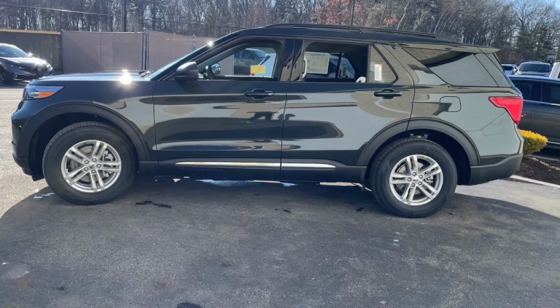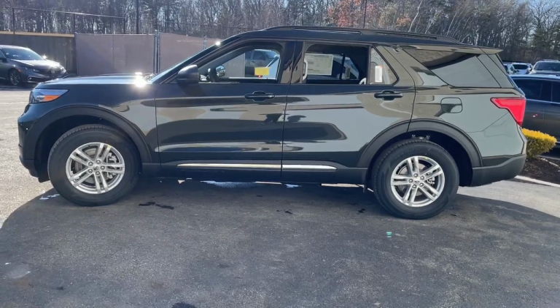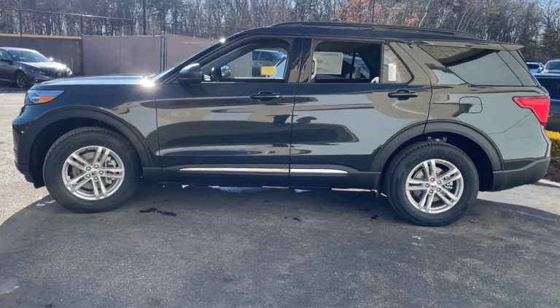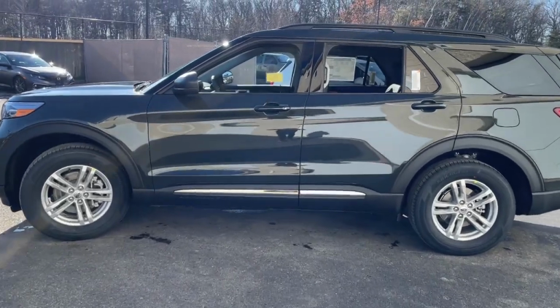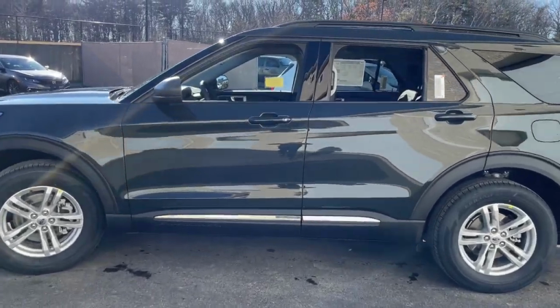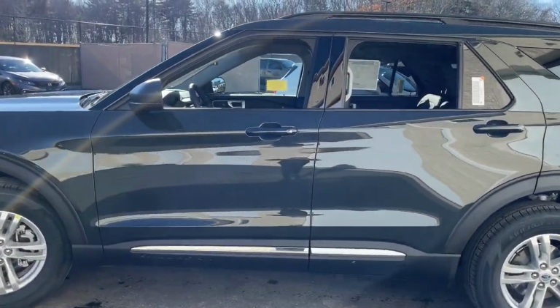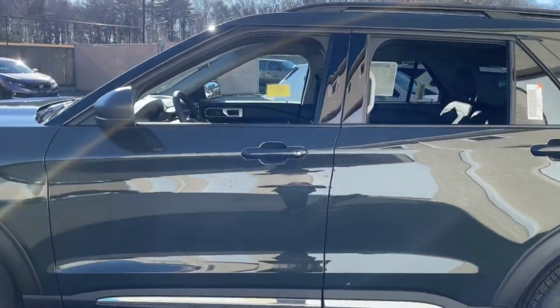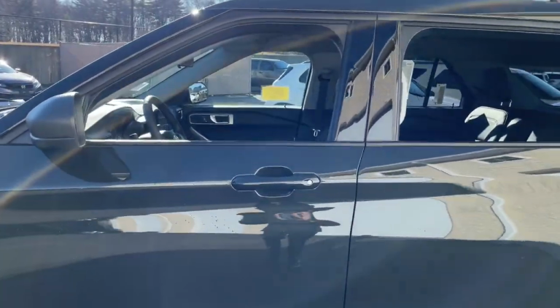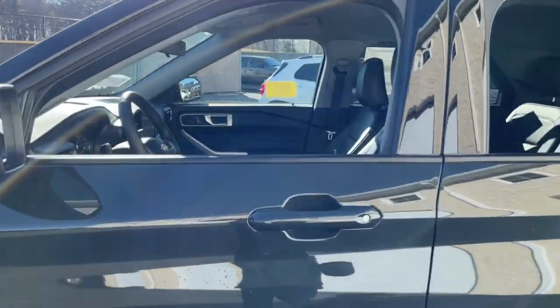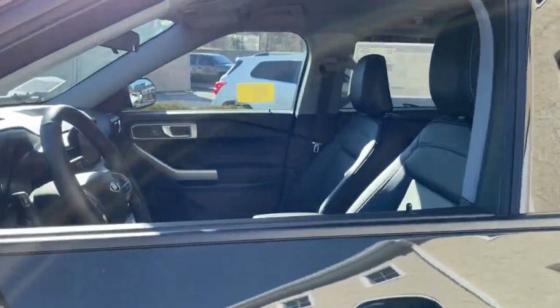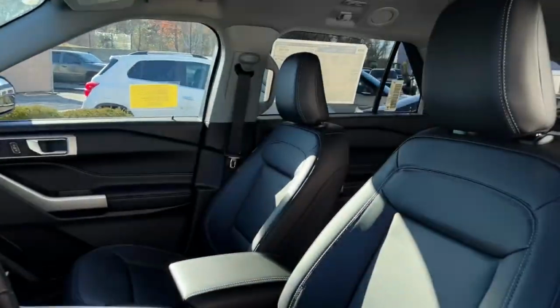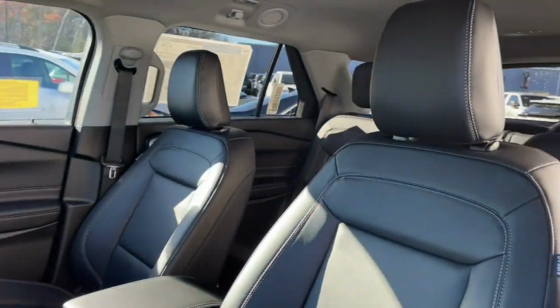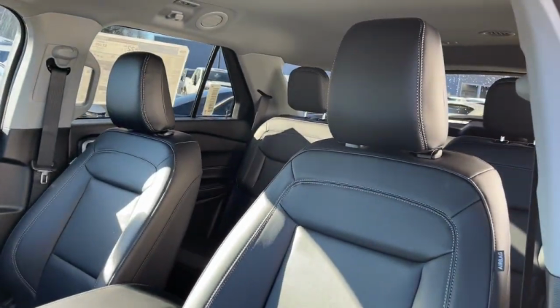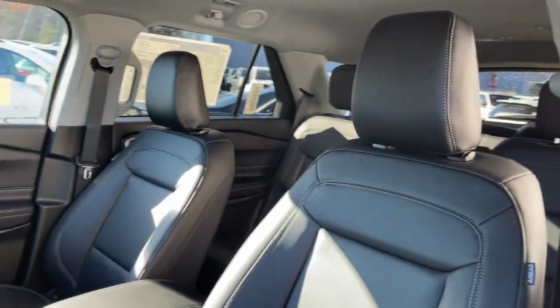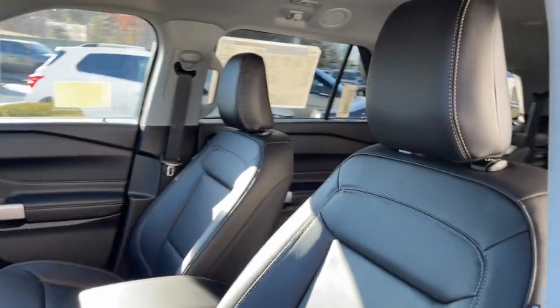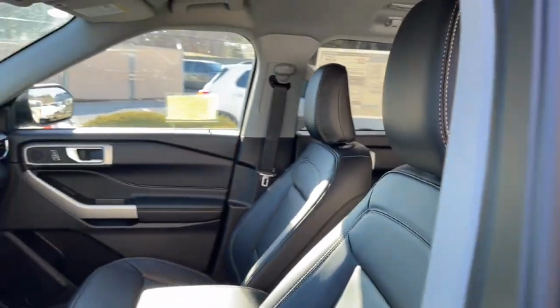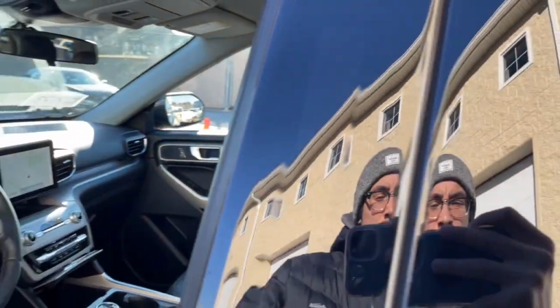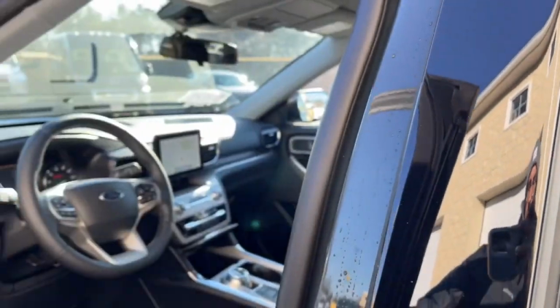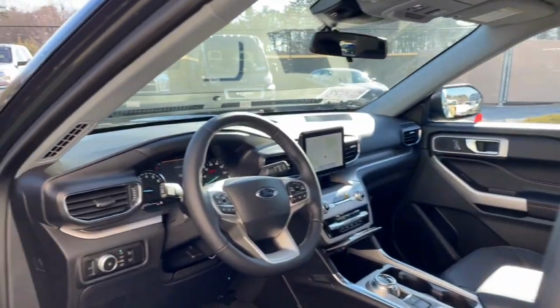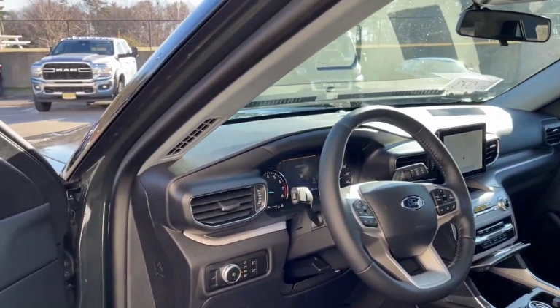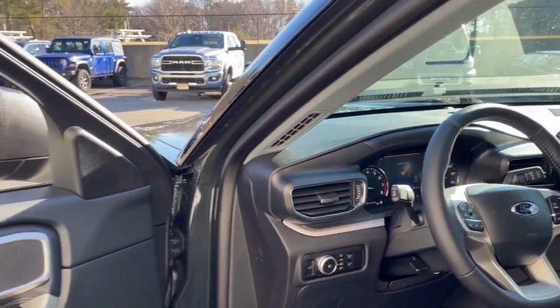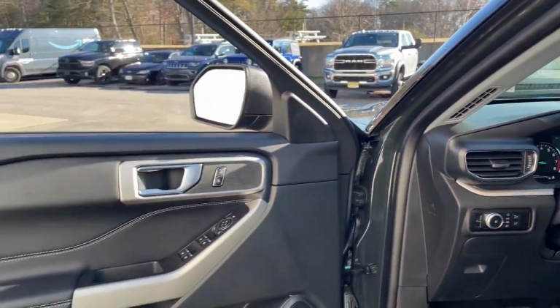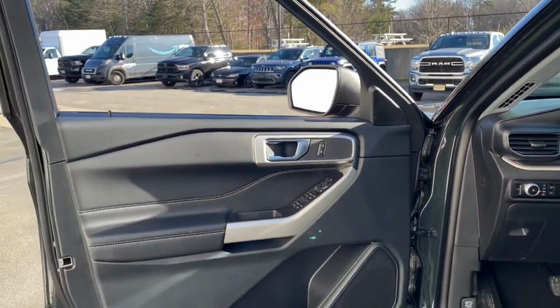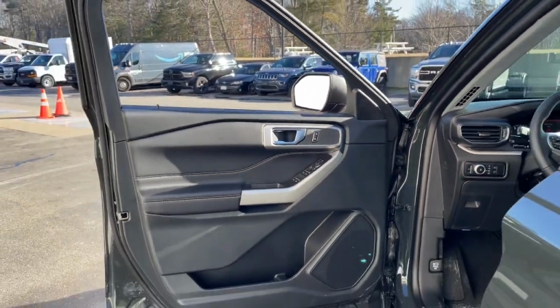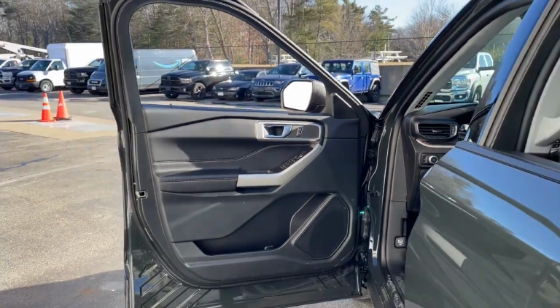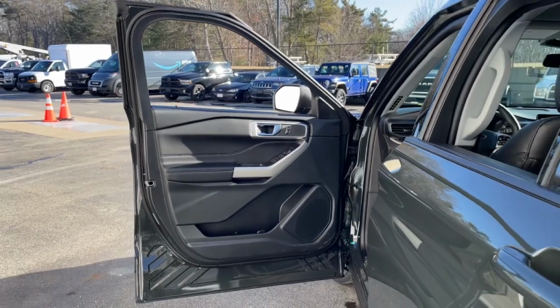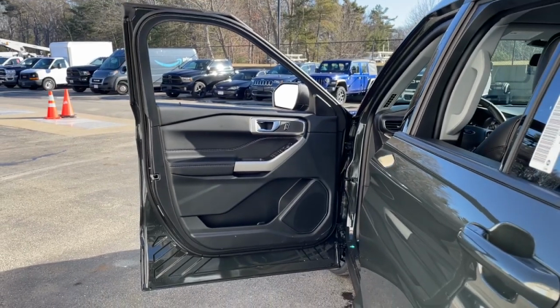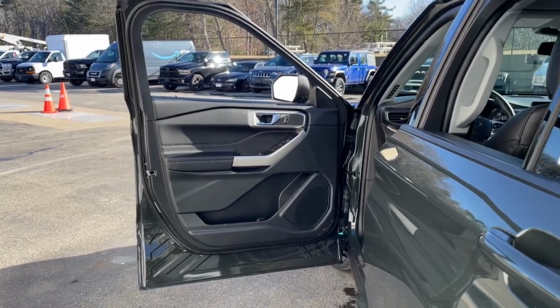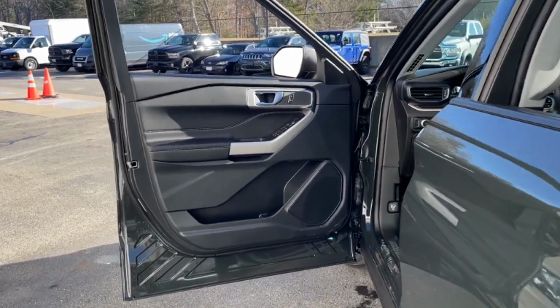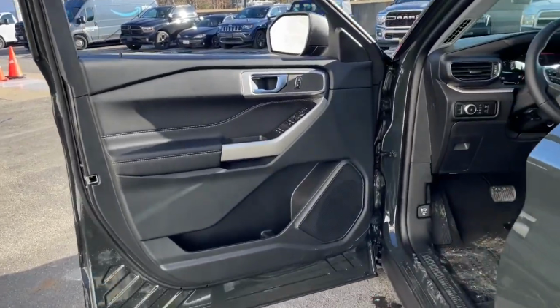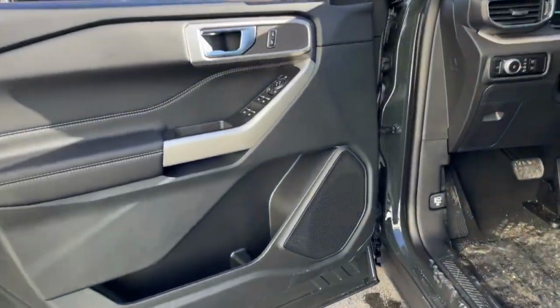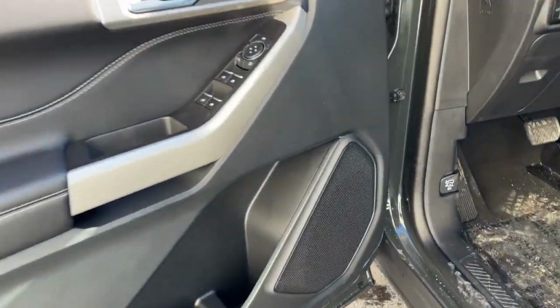This handsome mid-size SUV offers a solid, comfortable ride and options that let you customize capabilities such as towing and intelligent all-wheel drive. These are just some of the great options this vehicle comes with.